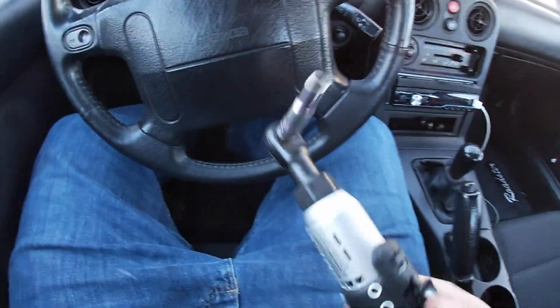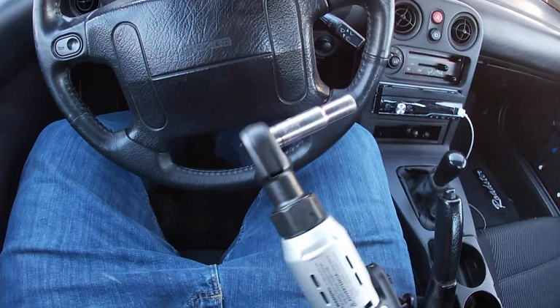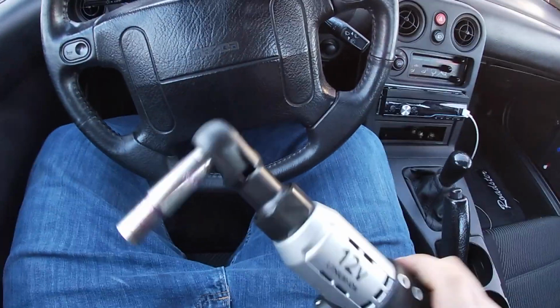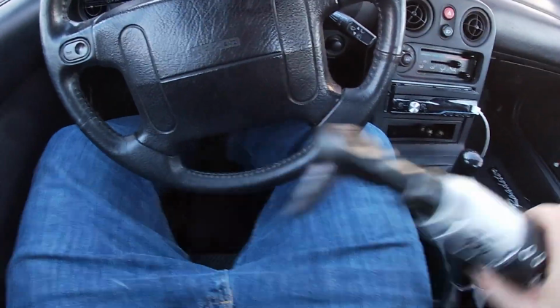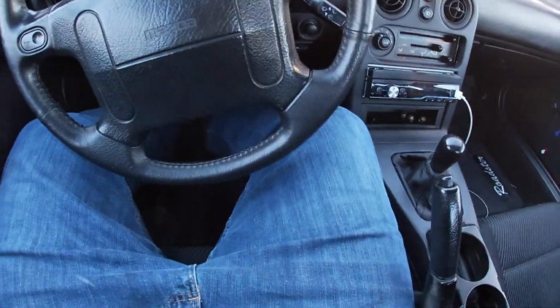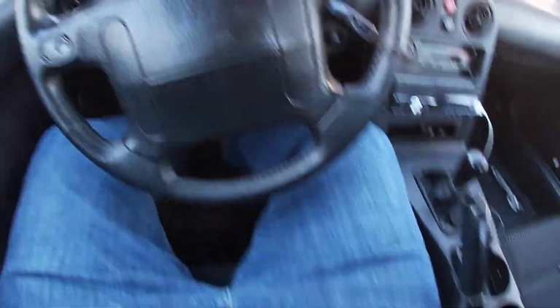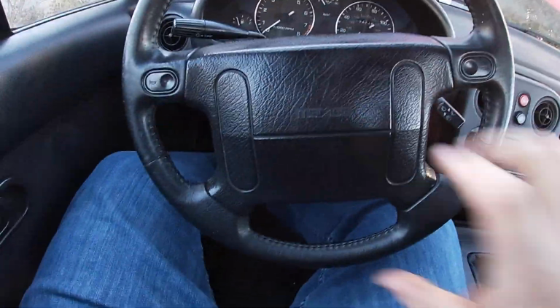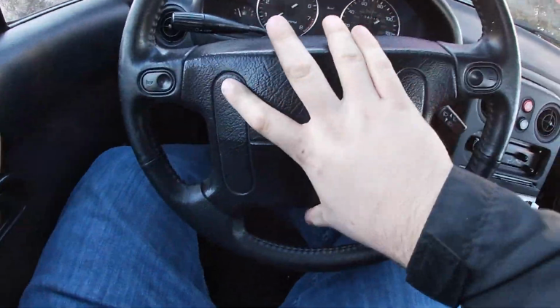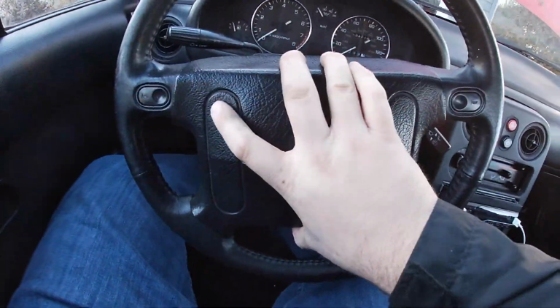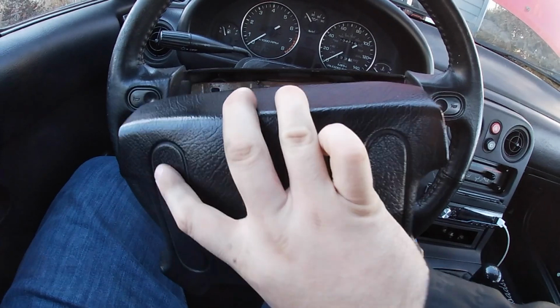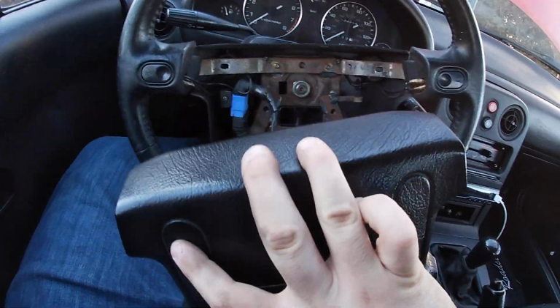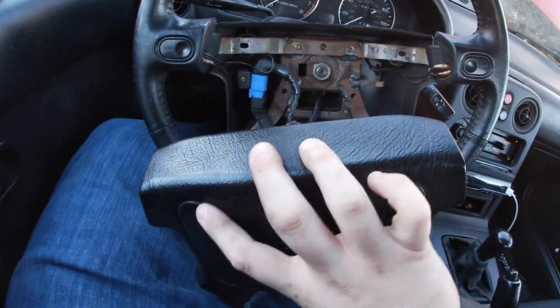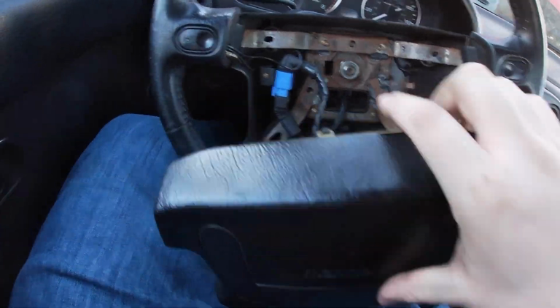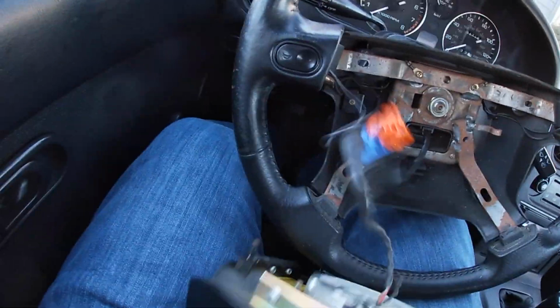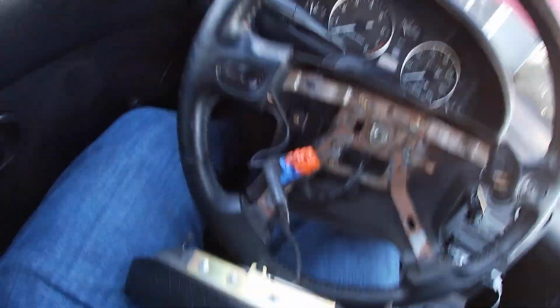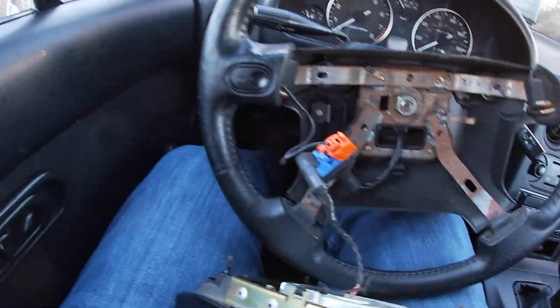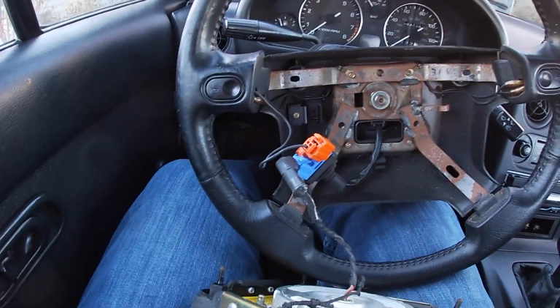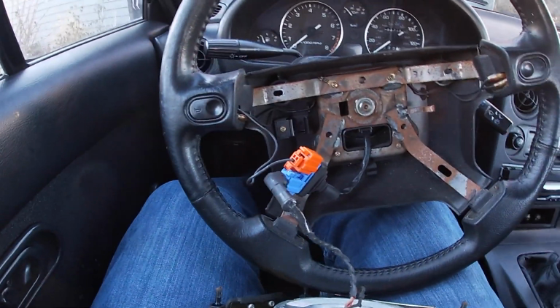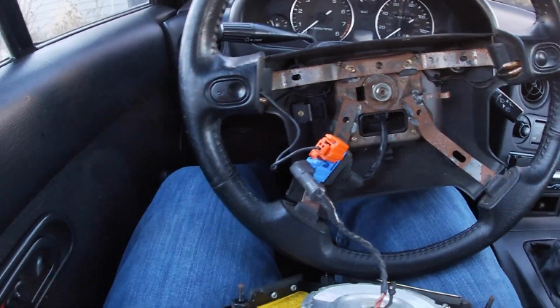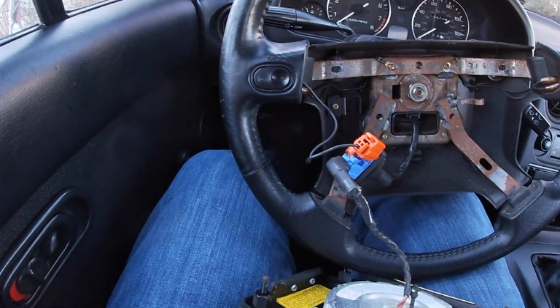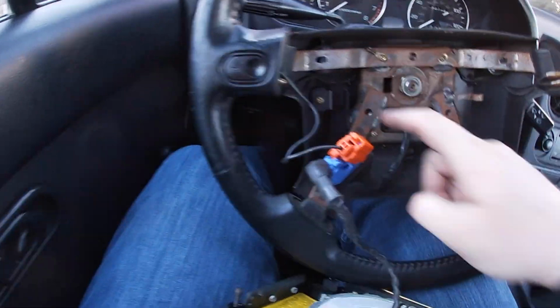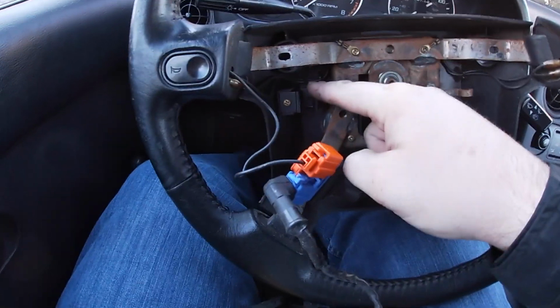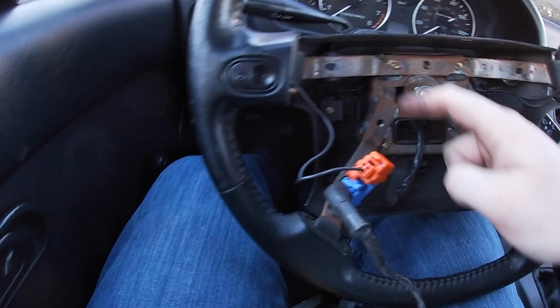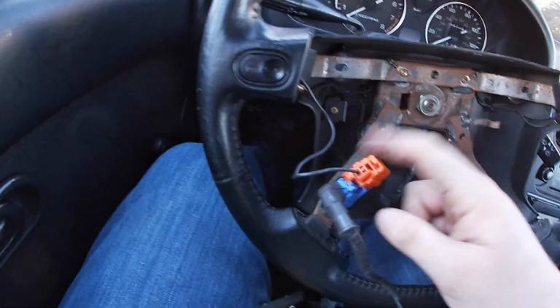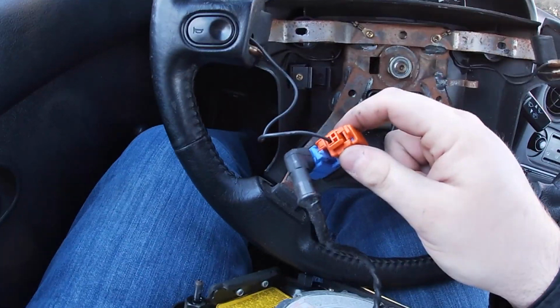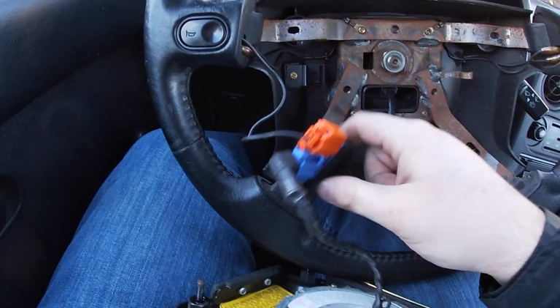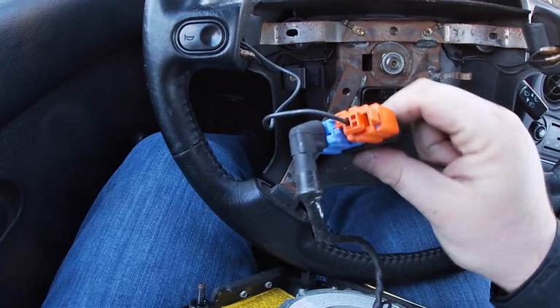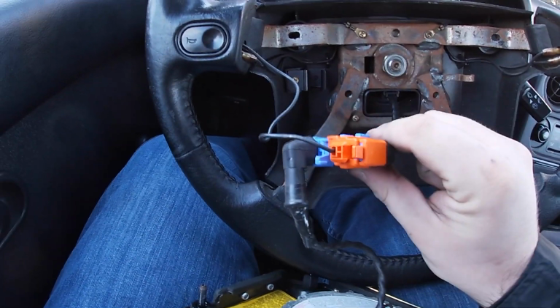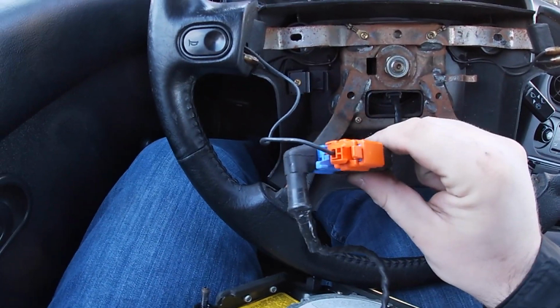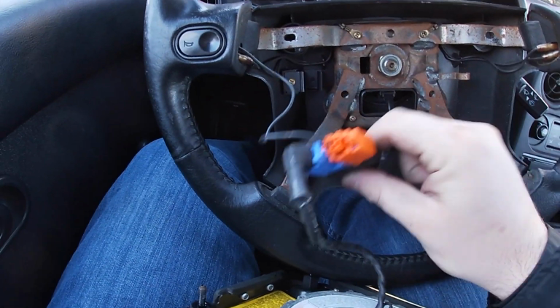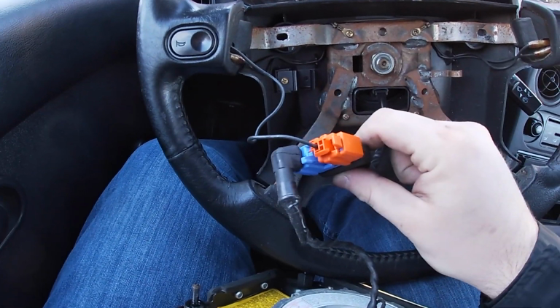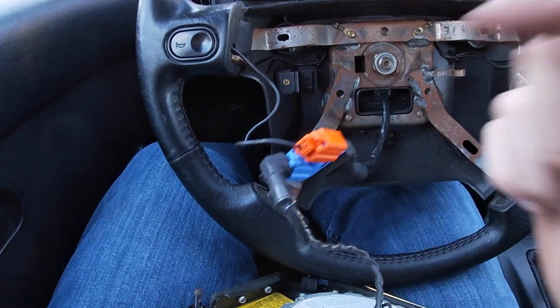I used an electric ratchet, made it a little bit easier, but now the airbag should just pop out. Oh, that scared the hell out of me — it just popped out of that little clip. So I'm going to take these two harness connectors off and then I'll be right back to you guys.